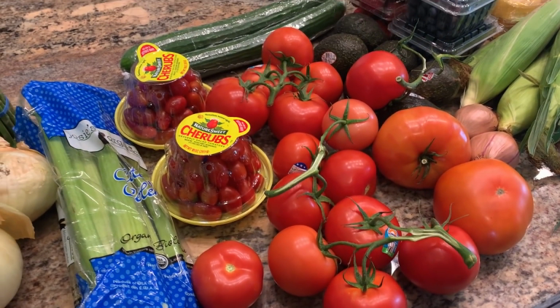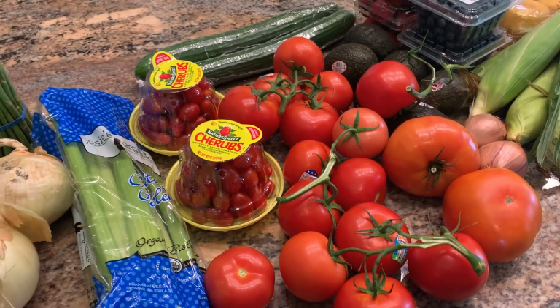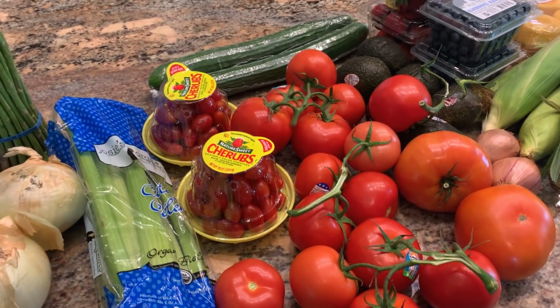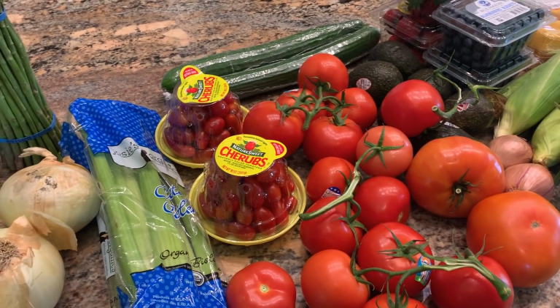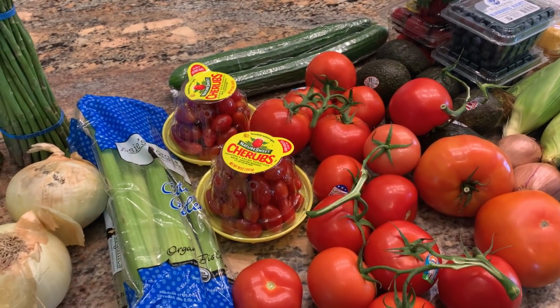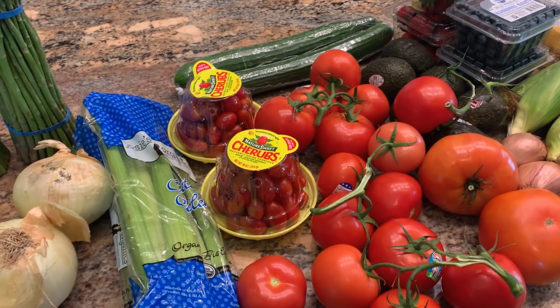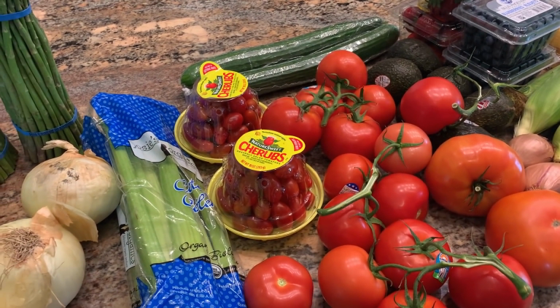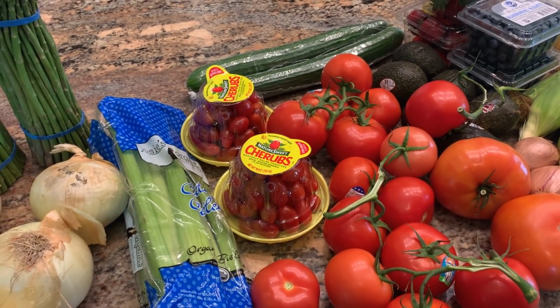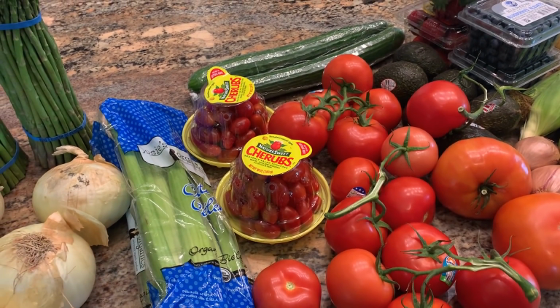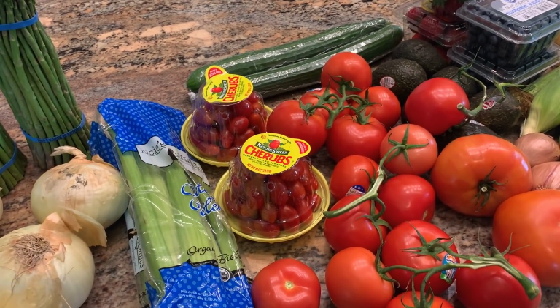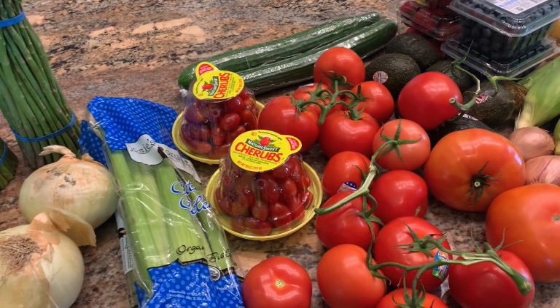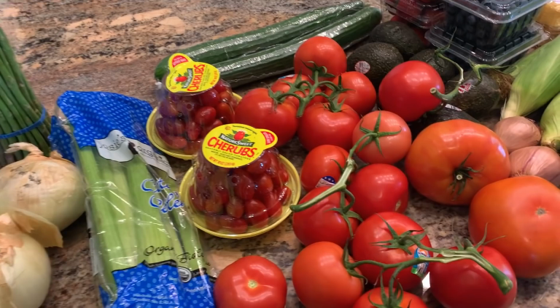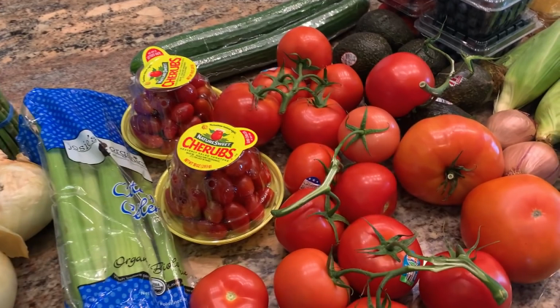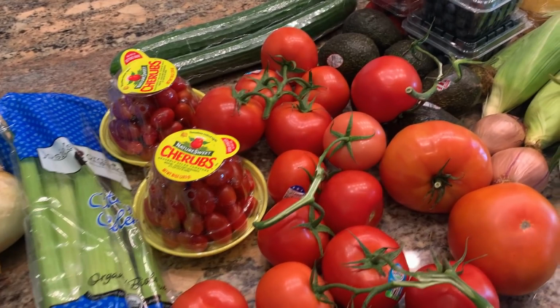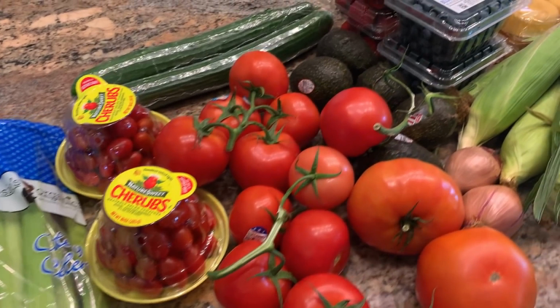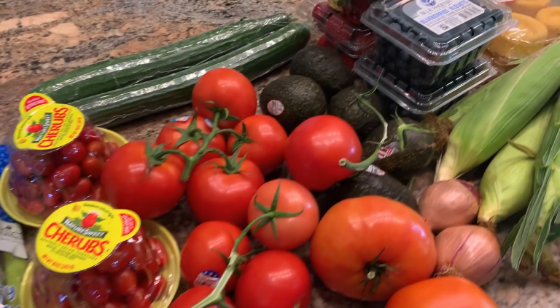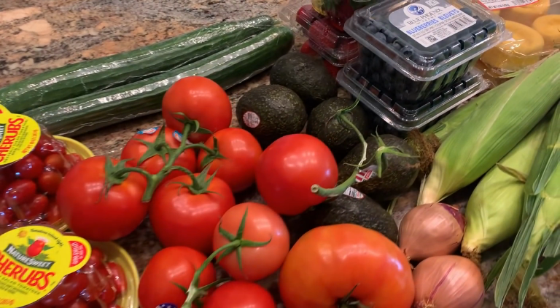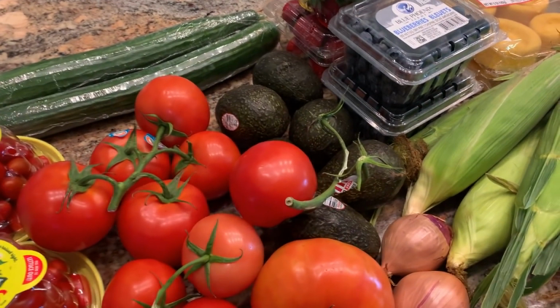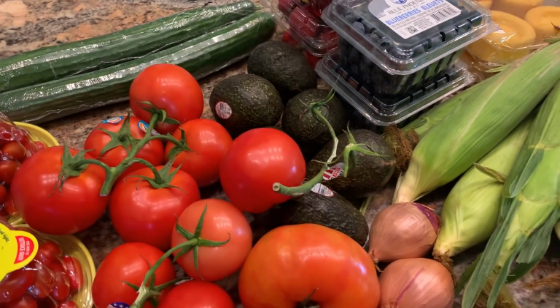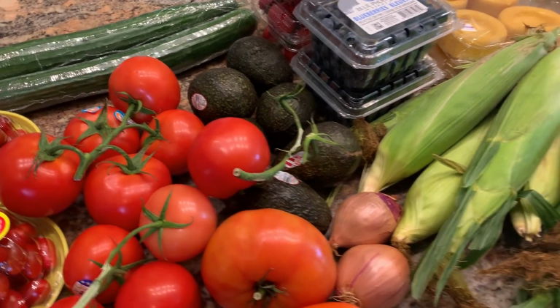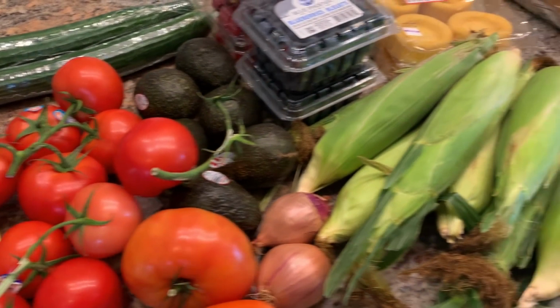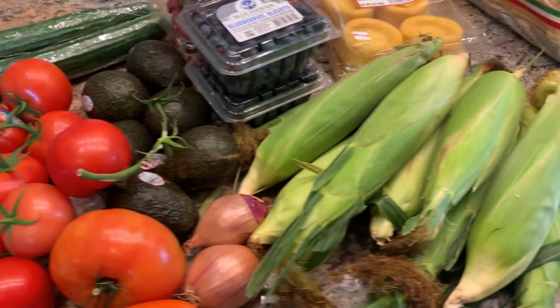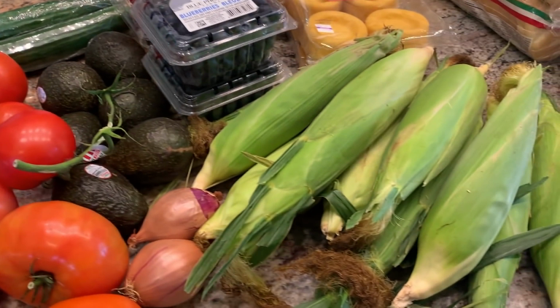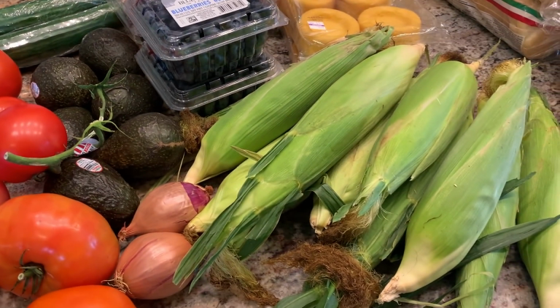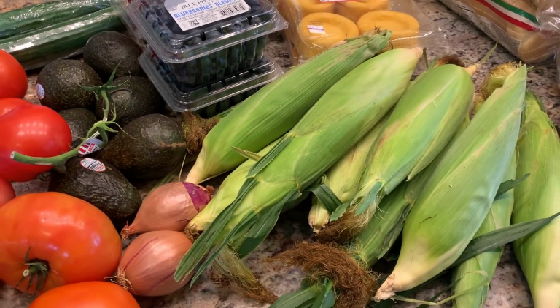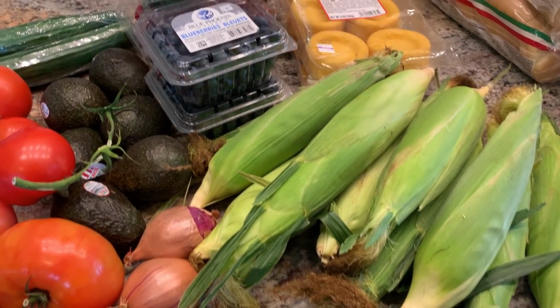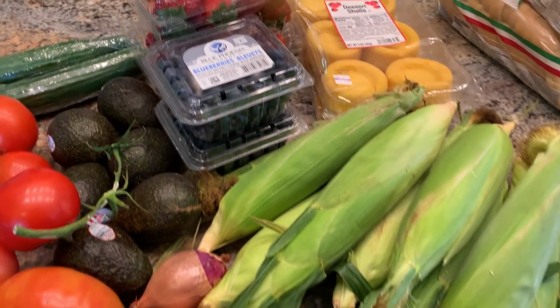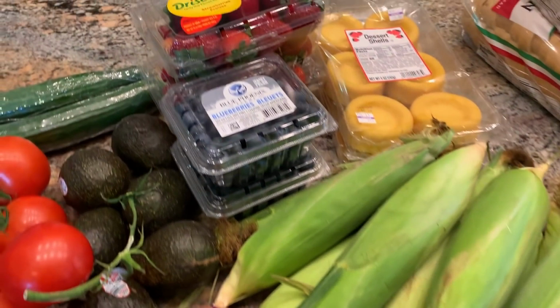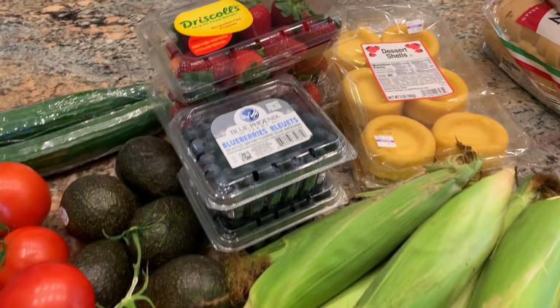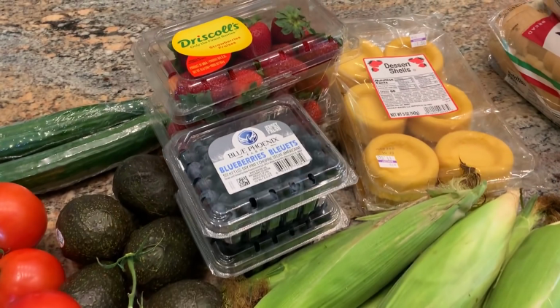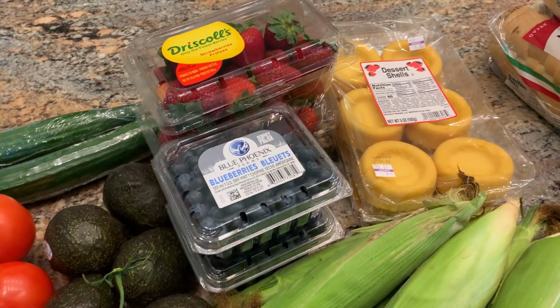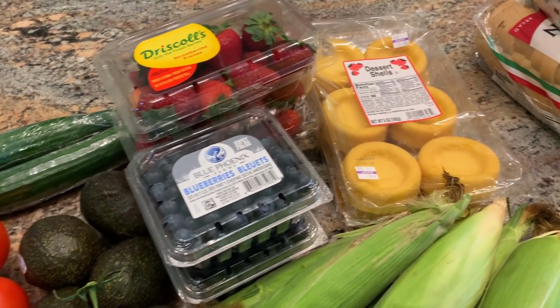We have a lot of tomatoes in the garden — they're just not ripe yet. We also picked up cucumbers, avocados, corn, shallots, blueberries, and strawberries.